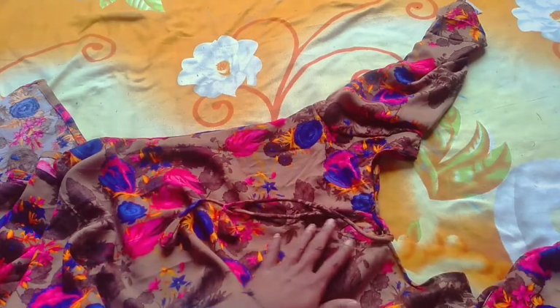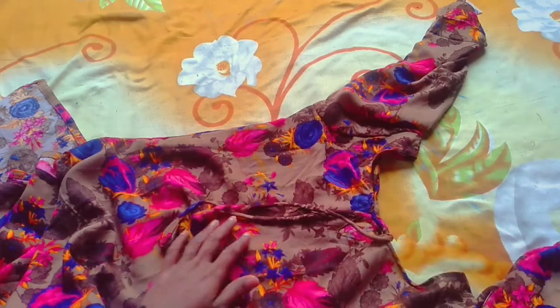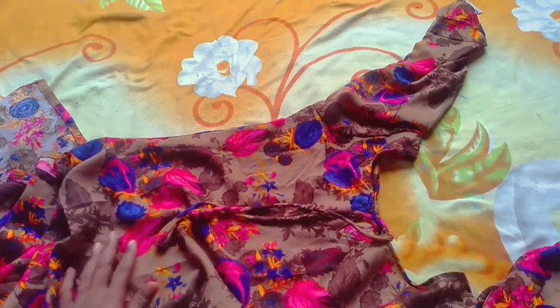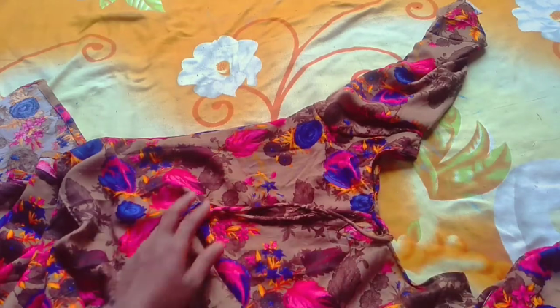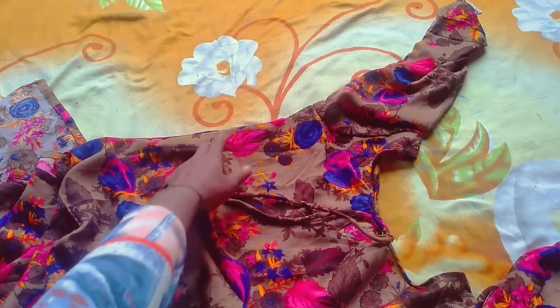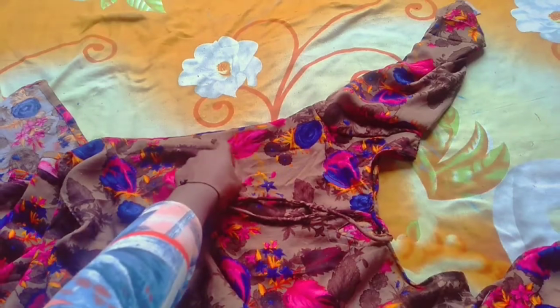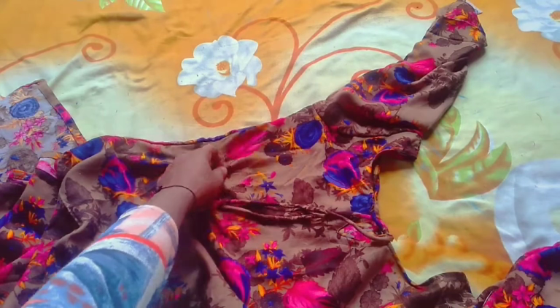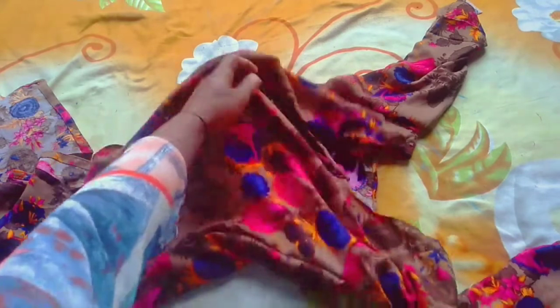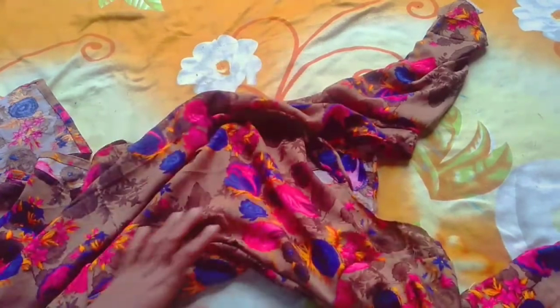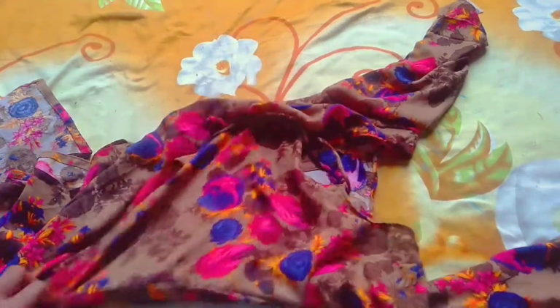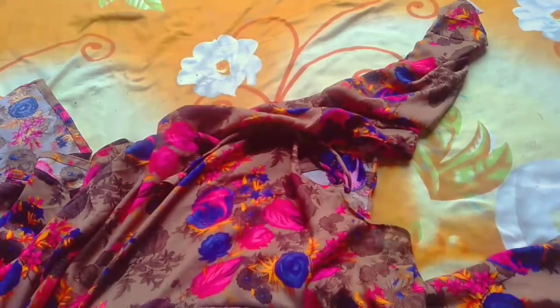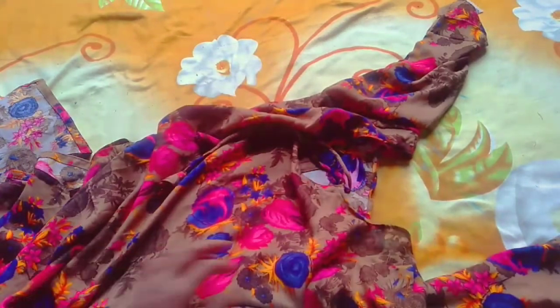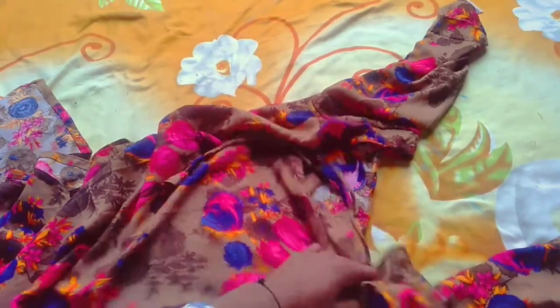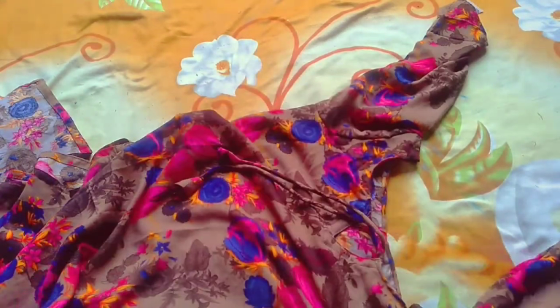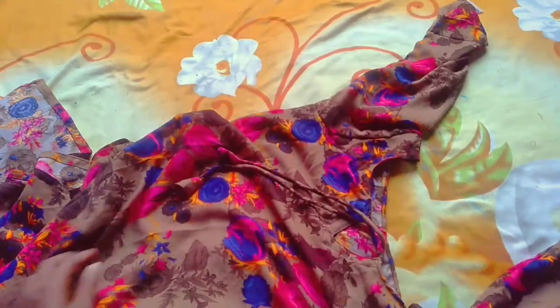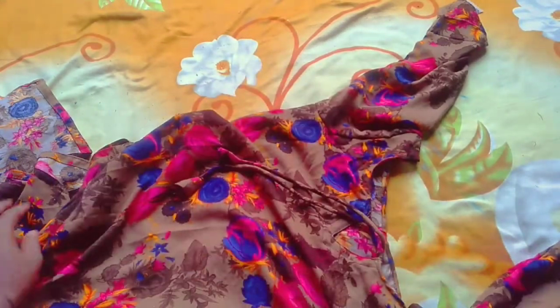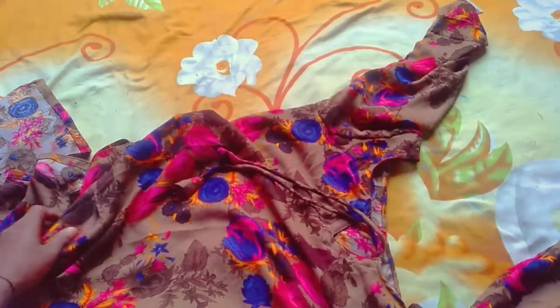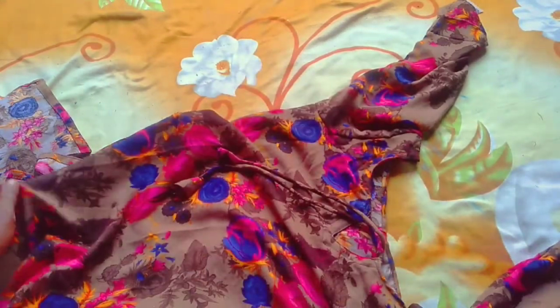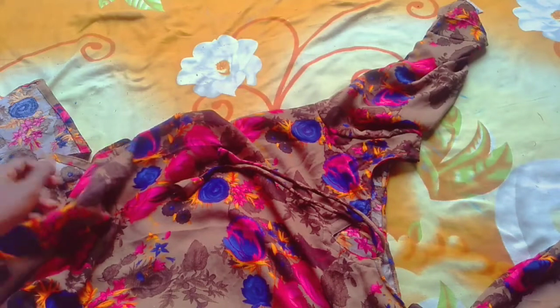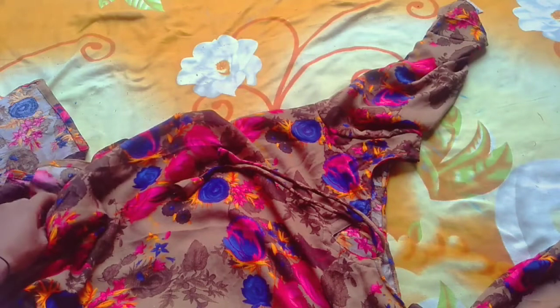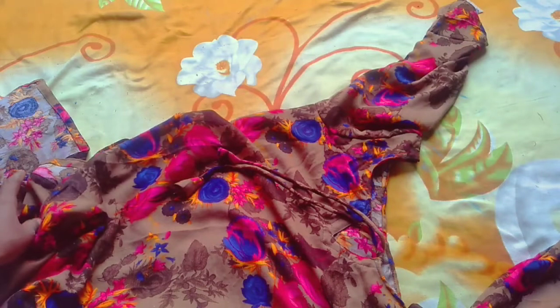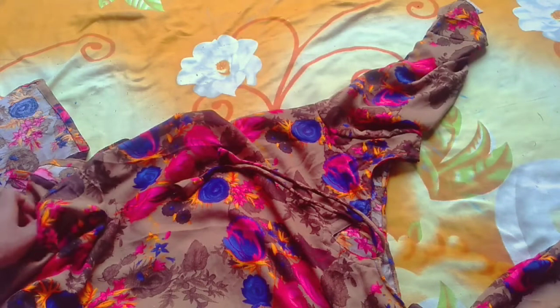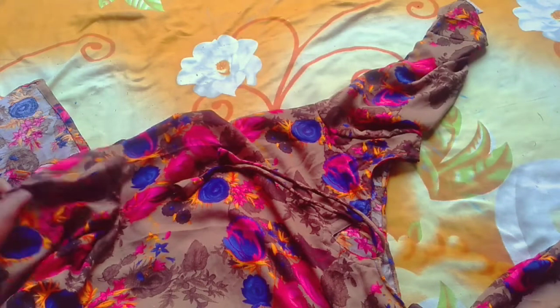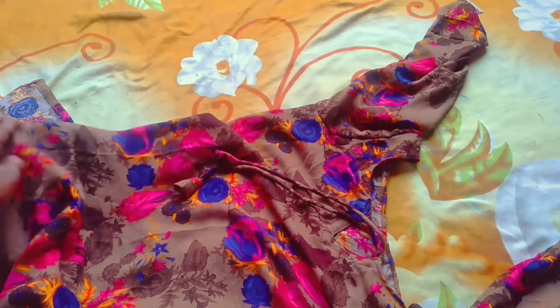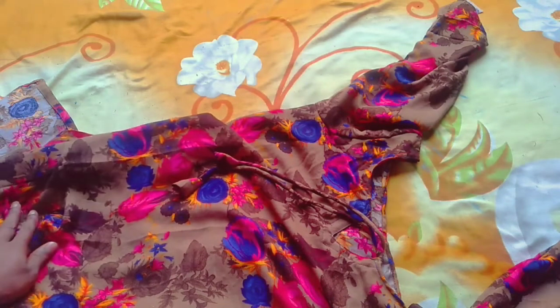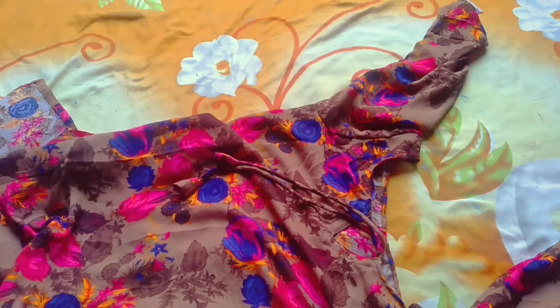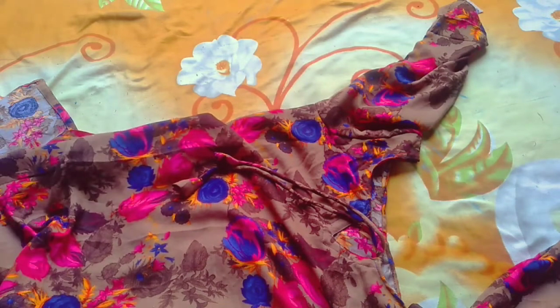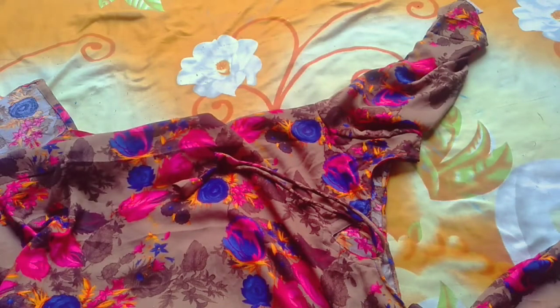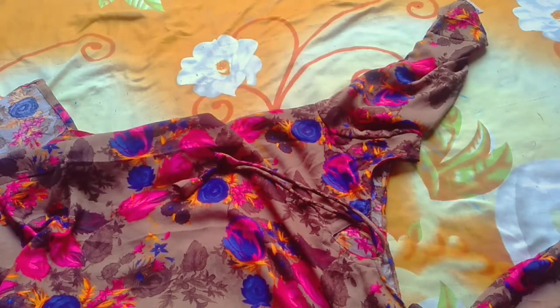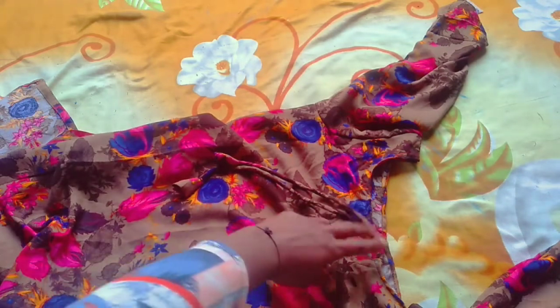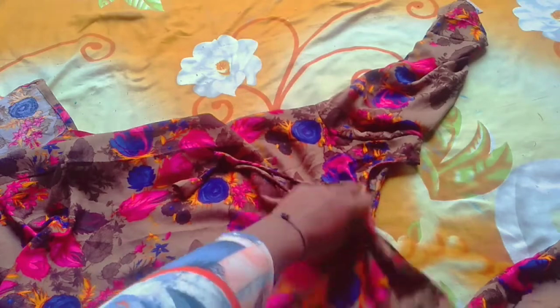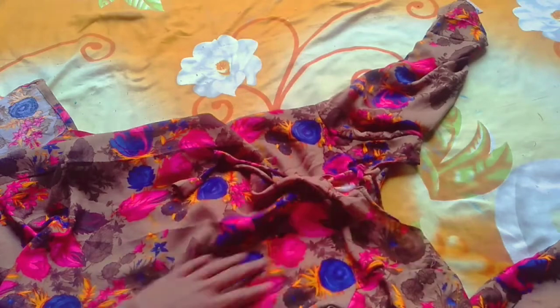This is also a very beautiful design and it is very easy to make. So if you like this video, please subscribe, like, share, and let me know how you feel in the comments. Thank you.